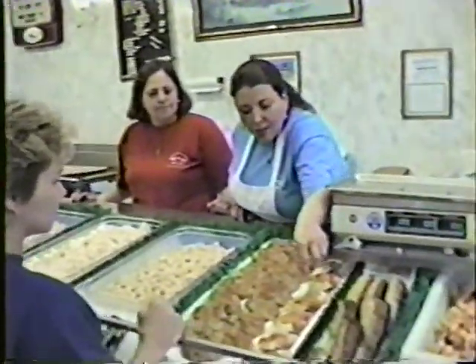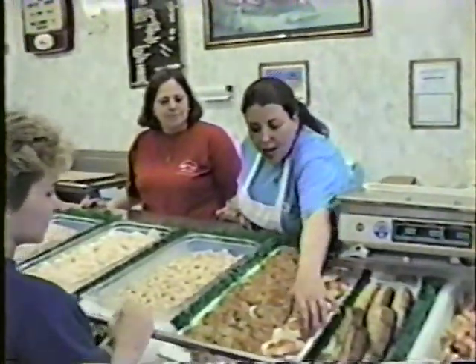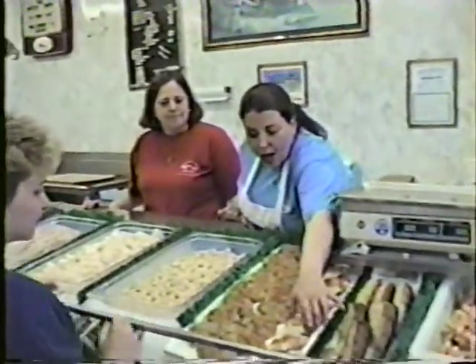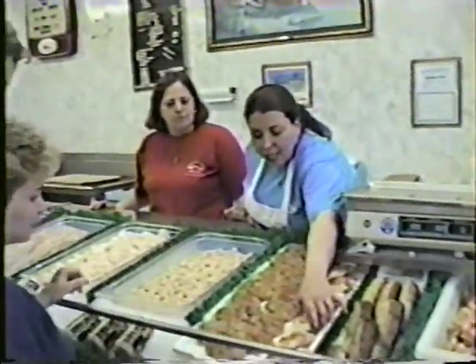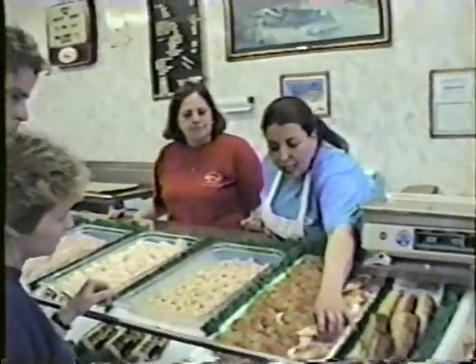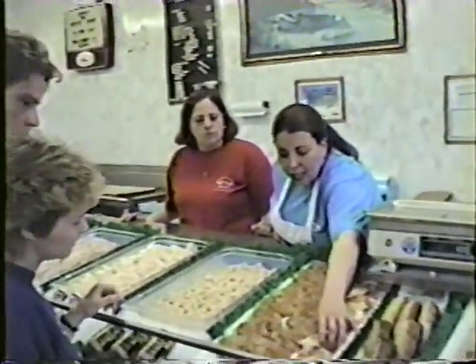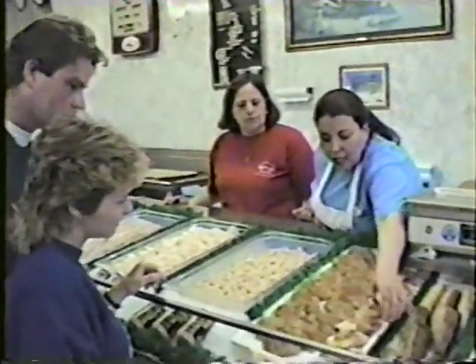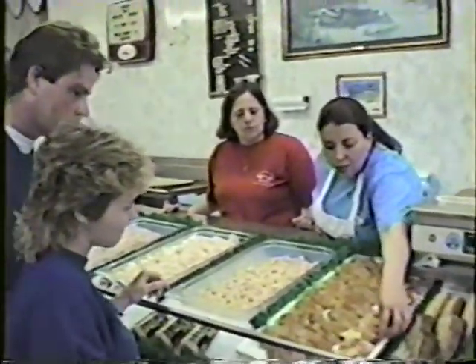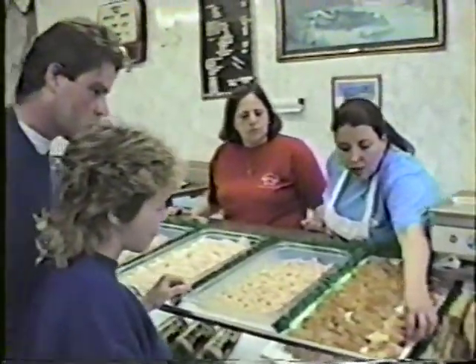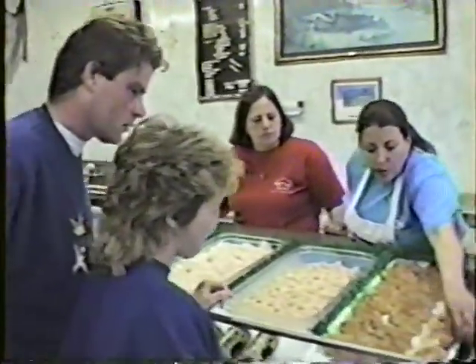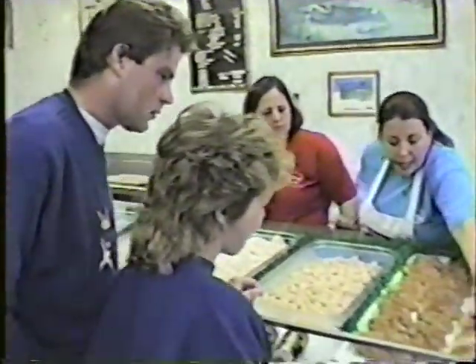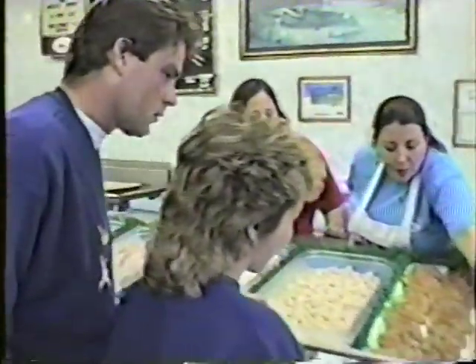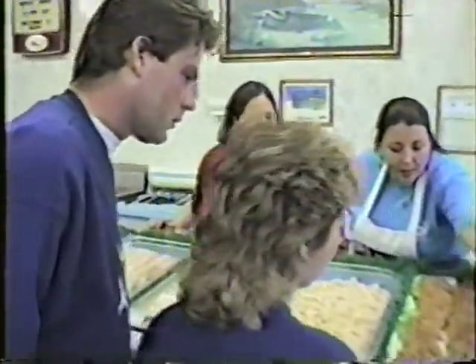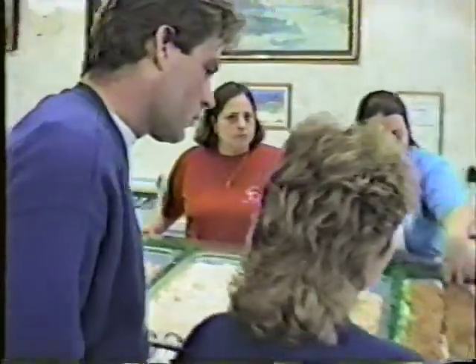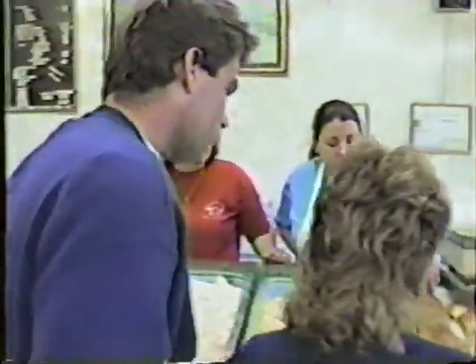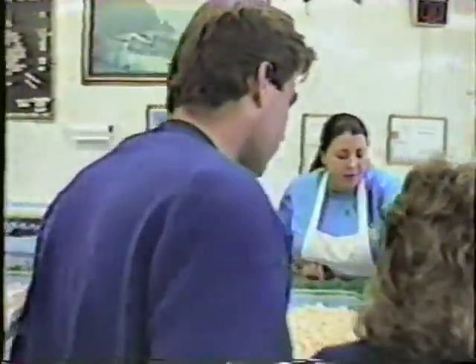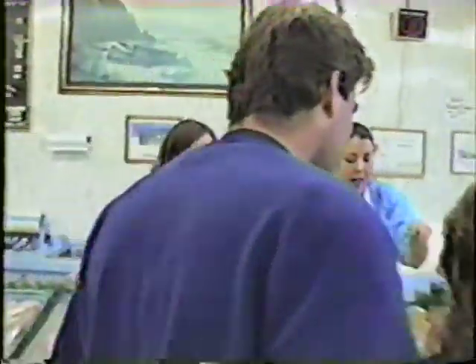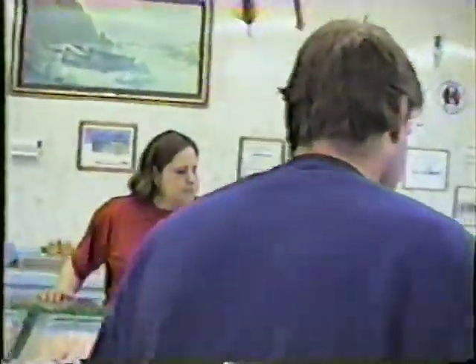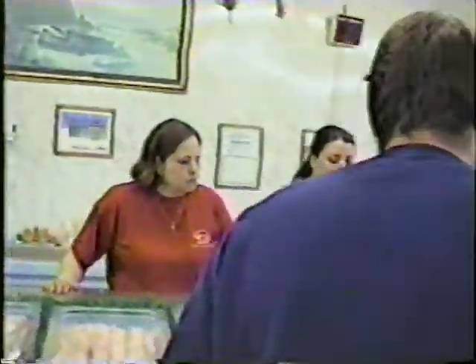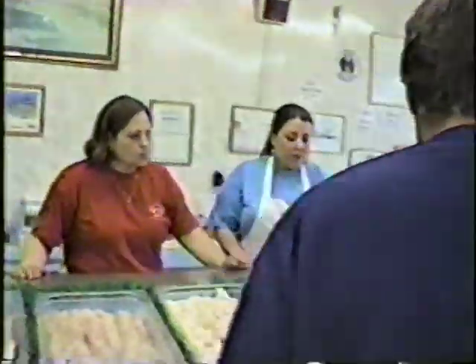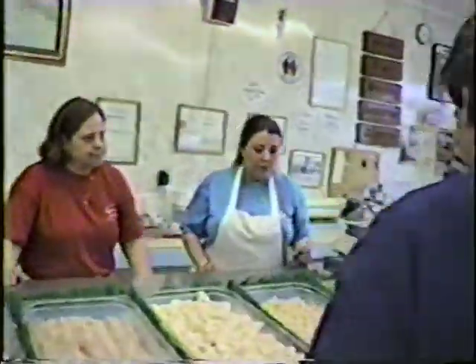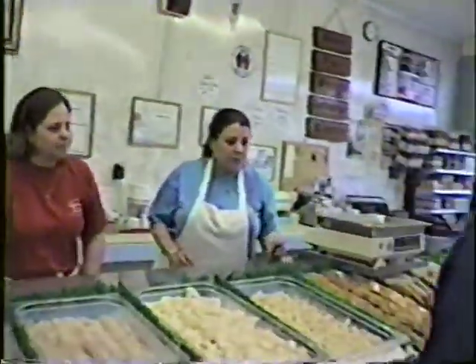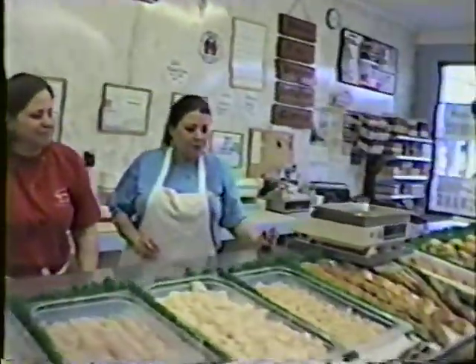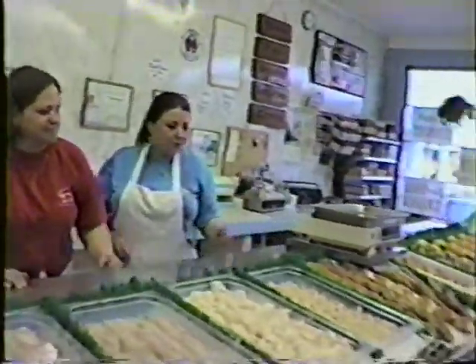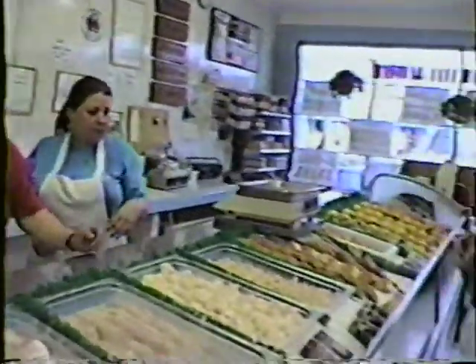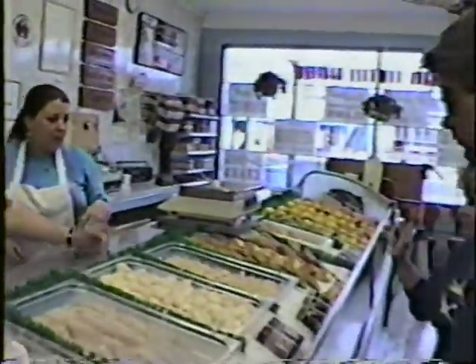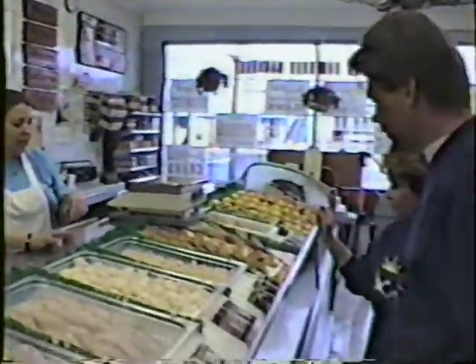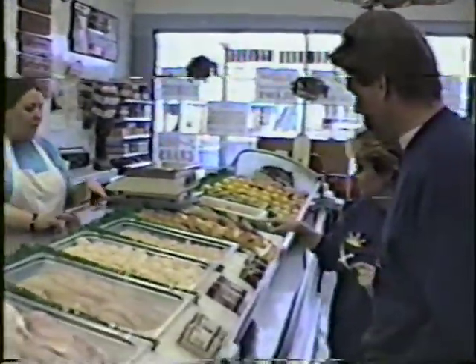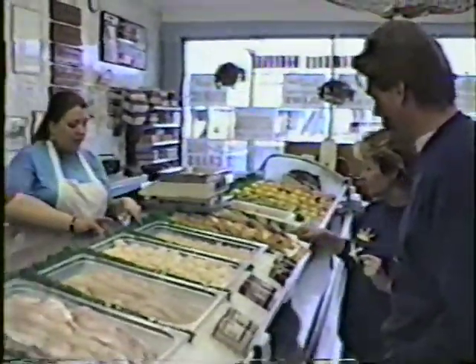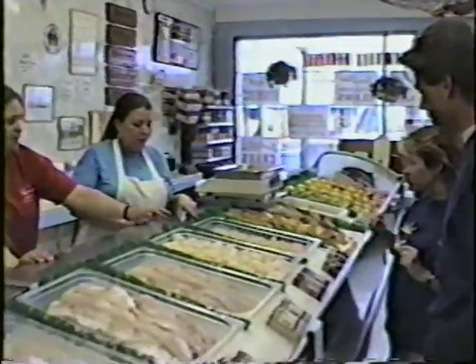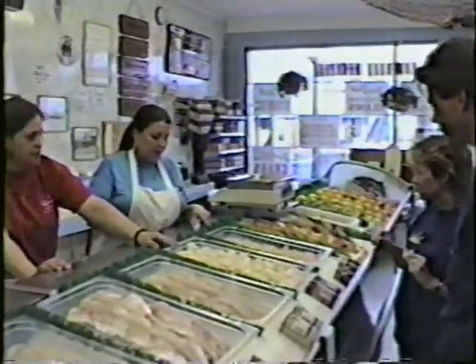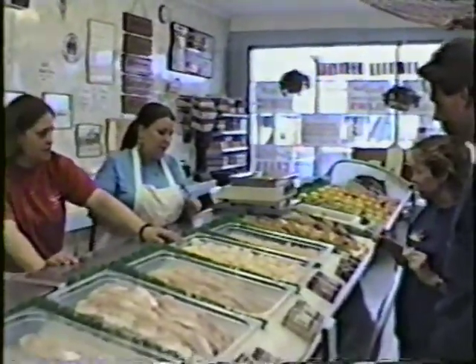And we have the stuffed crabs — it's got crab meat in it, and it's ready and spicy. This is a stuffed clam.